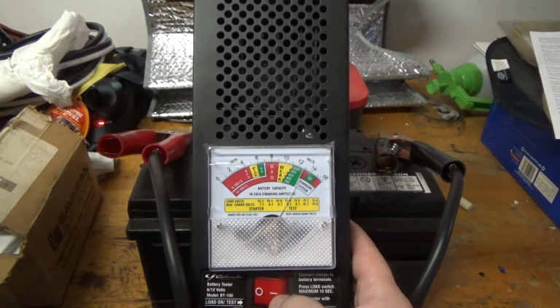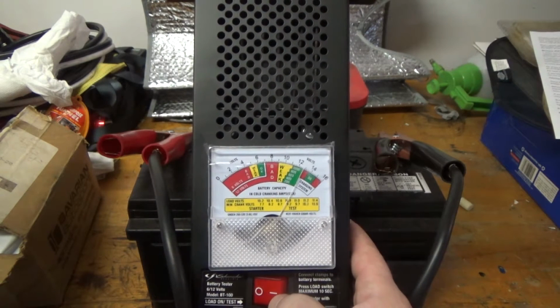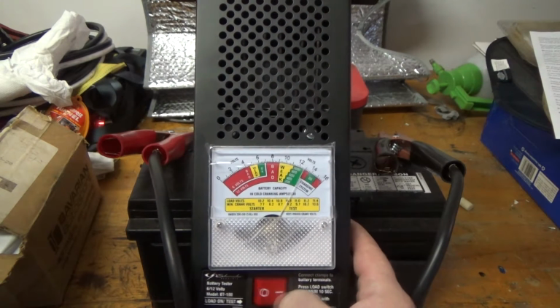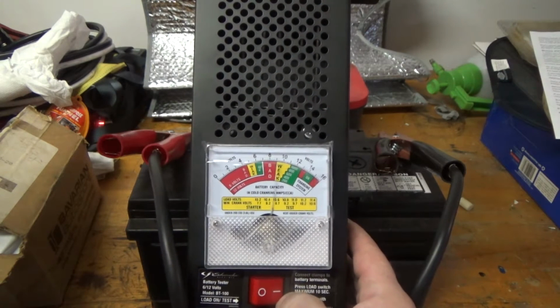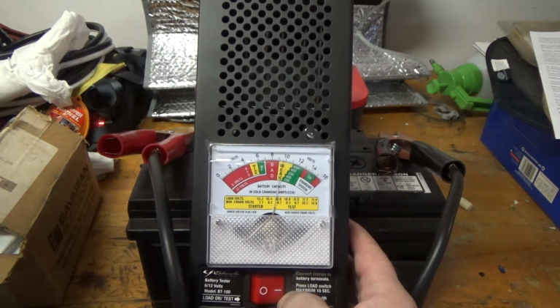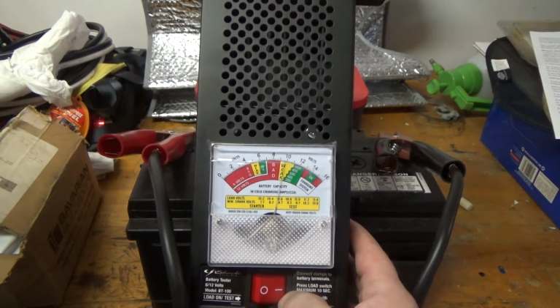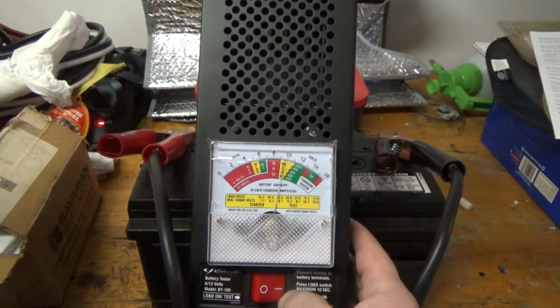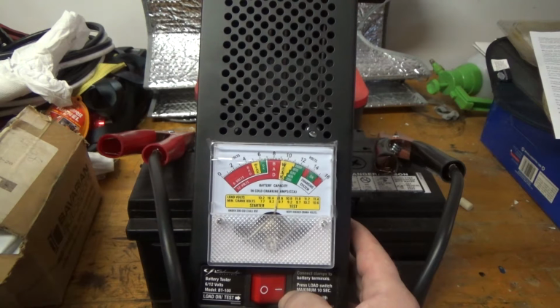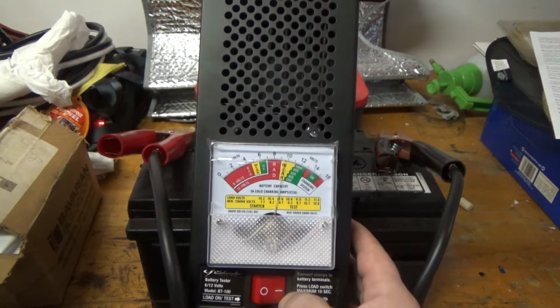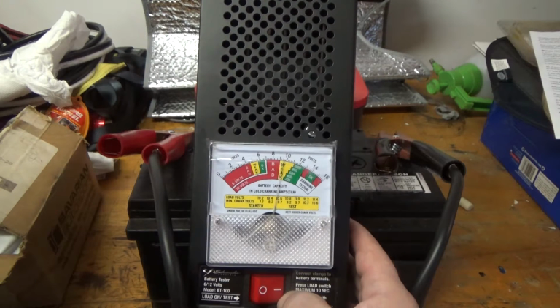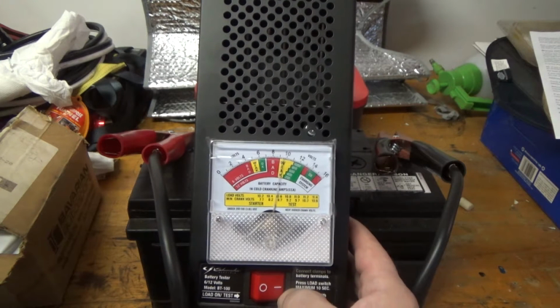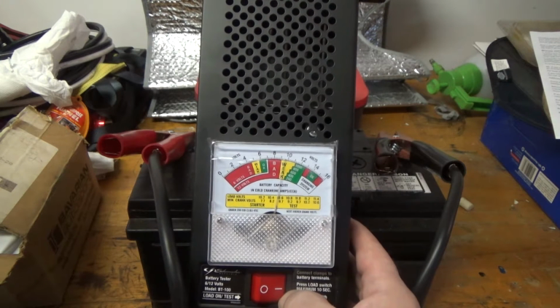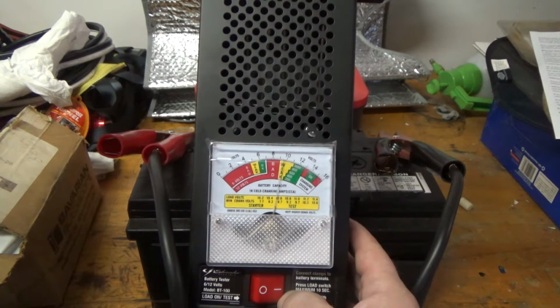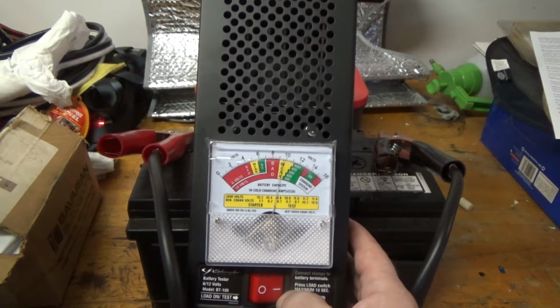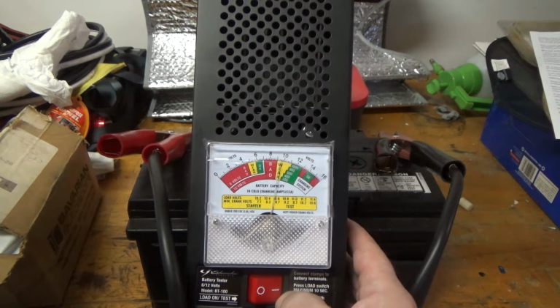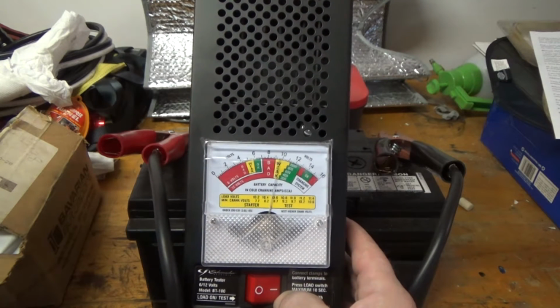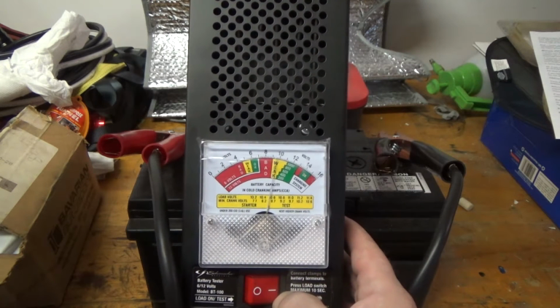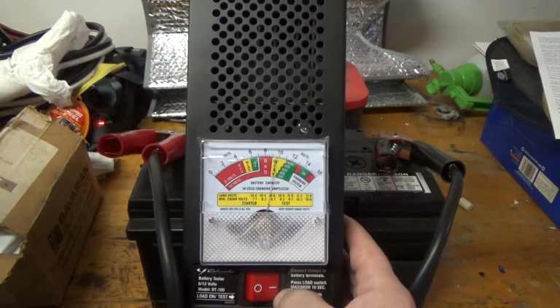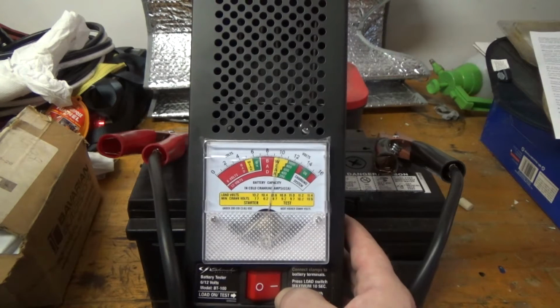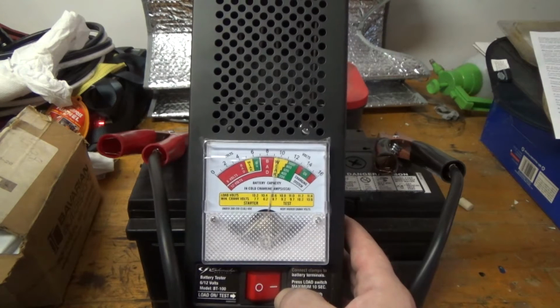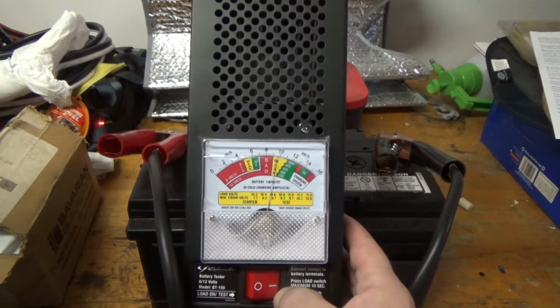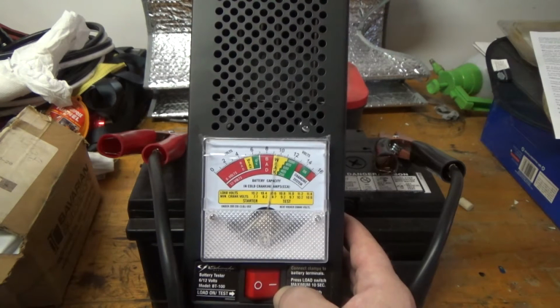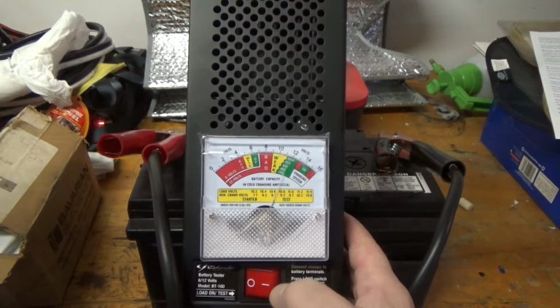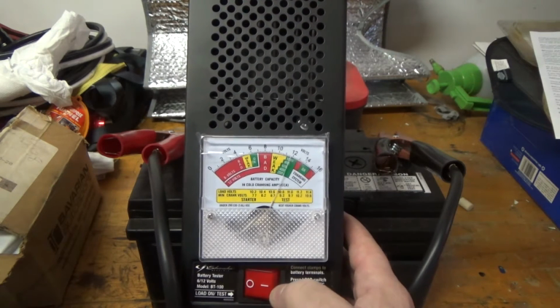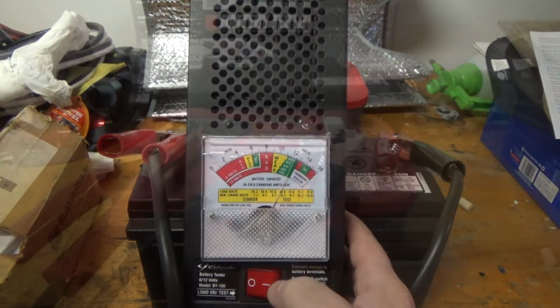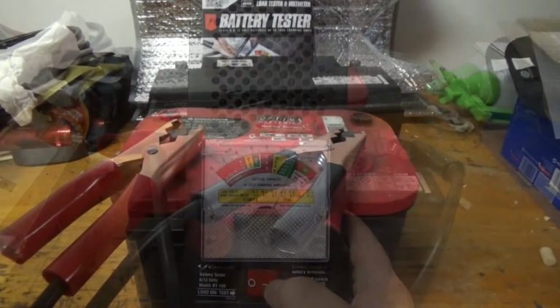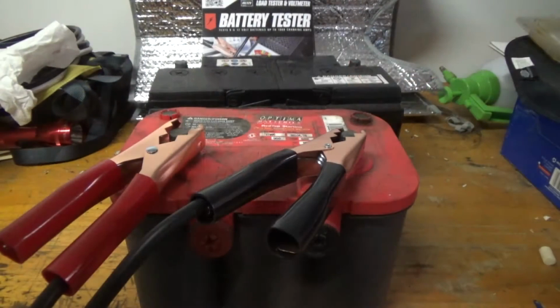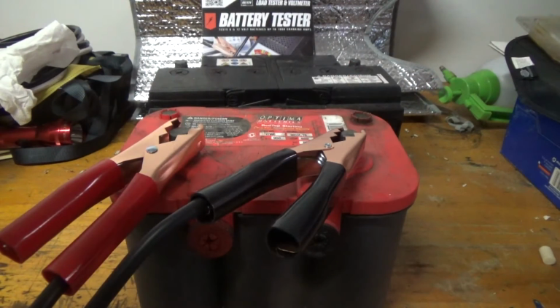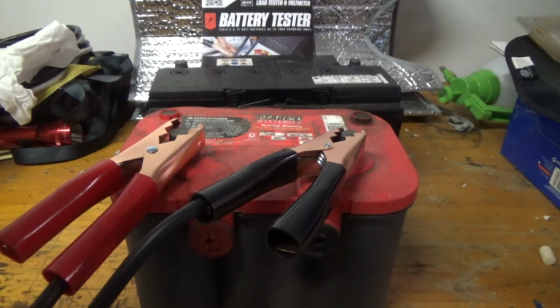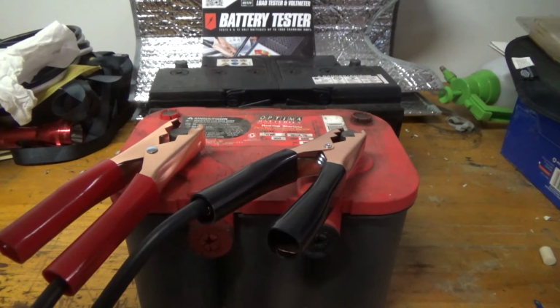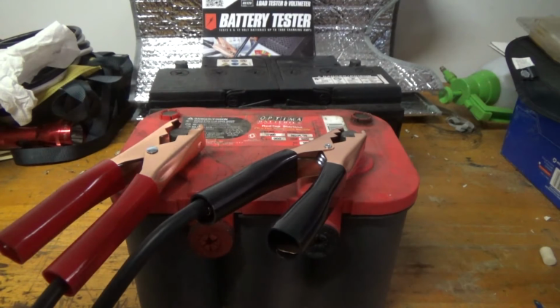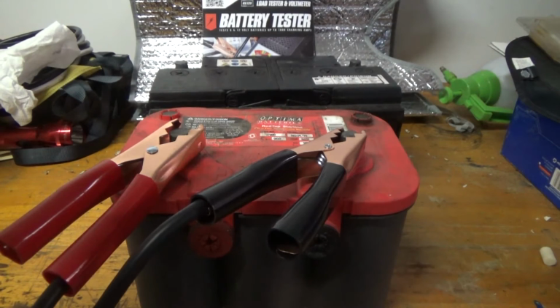In this case, as soon as I hit it, it goes to 'weak' — so it doesn't matter what the cold cranking amps are. This battery is on its last legs.